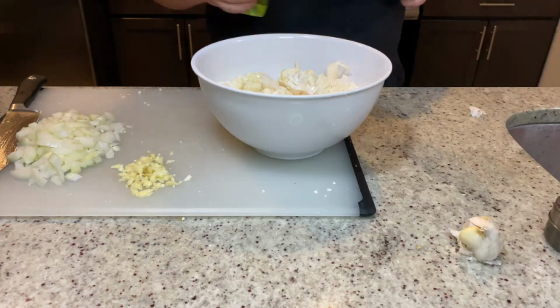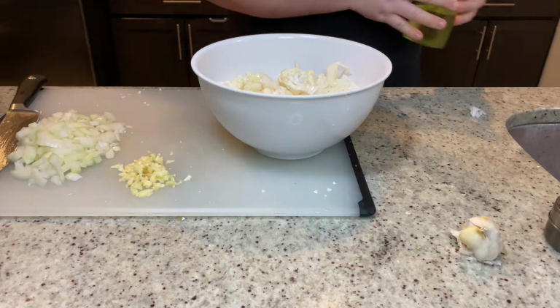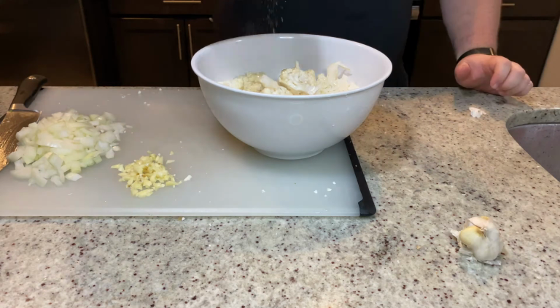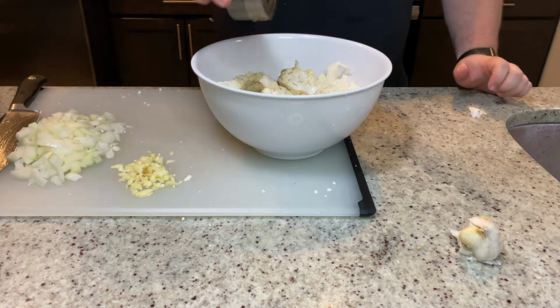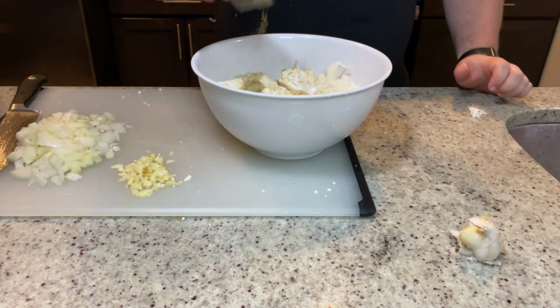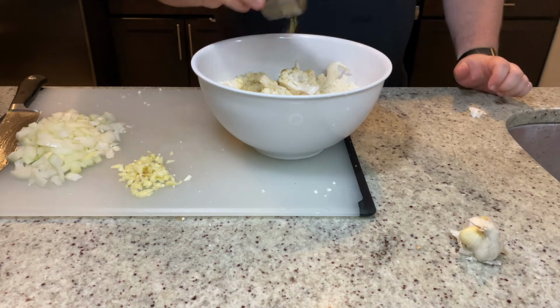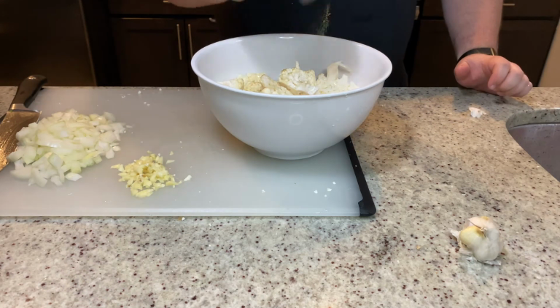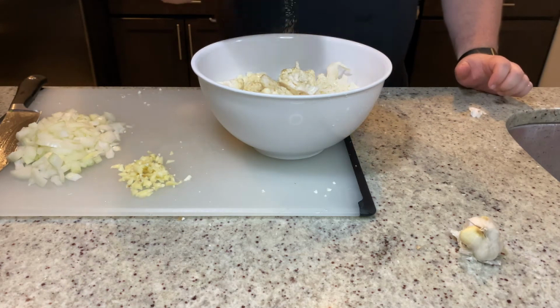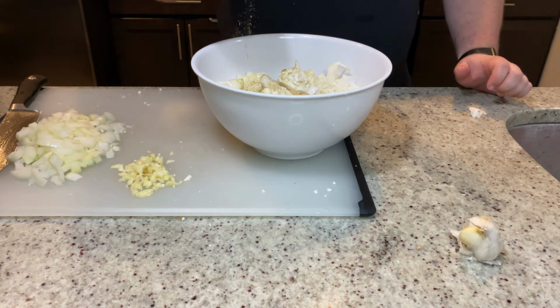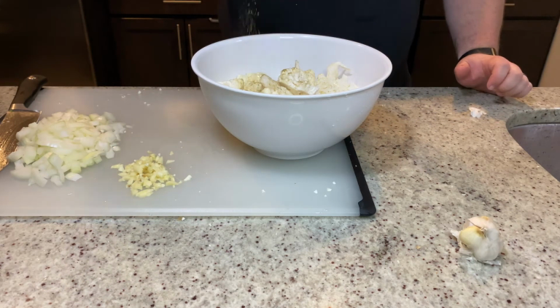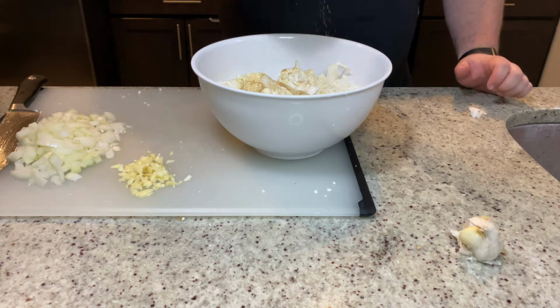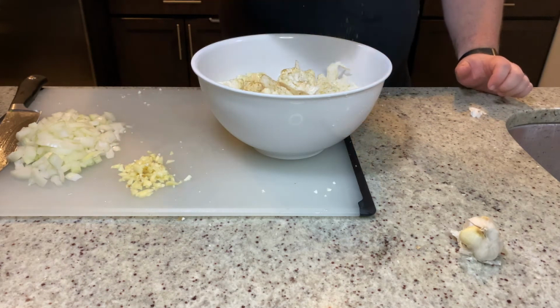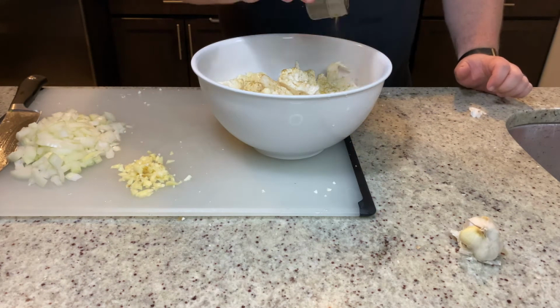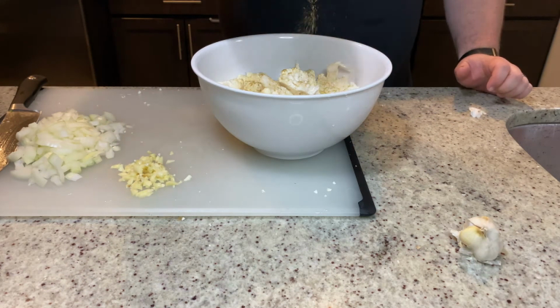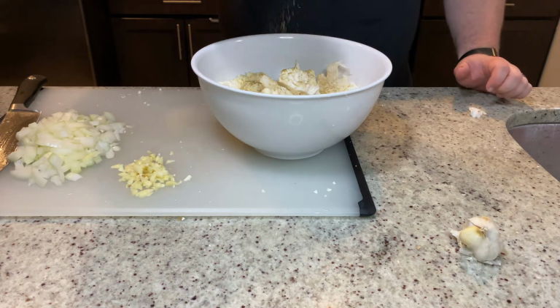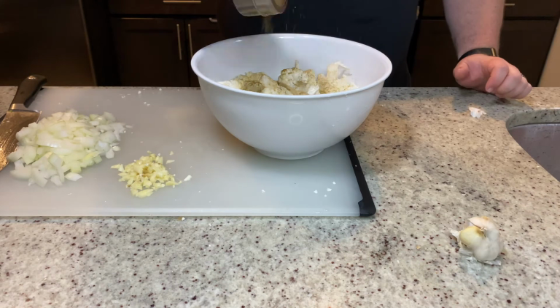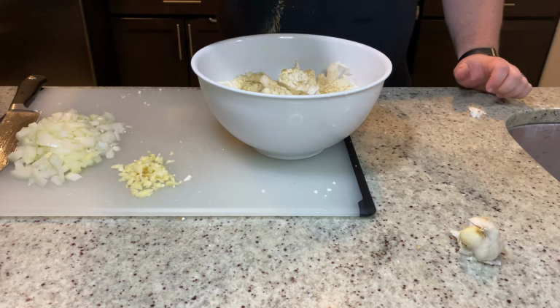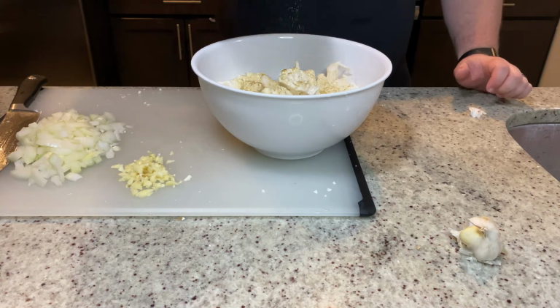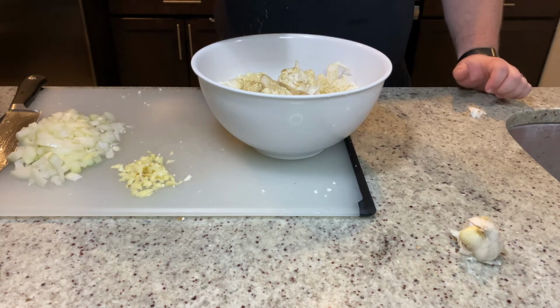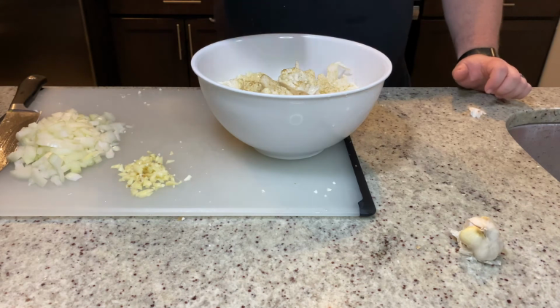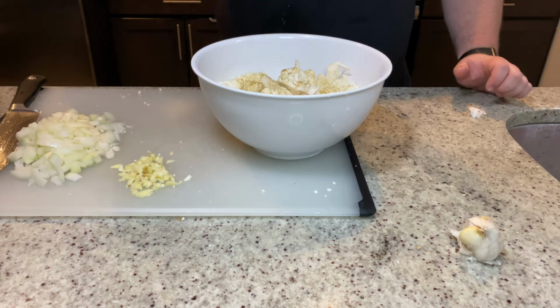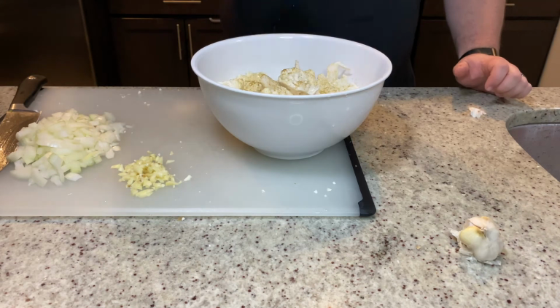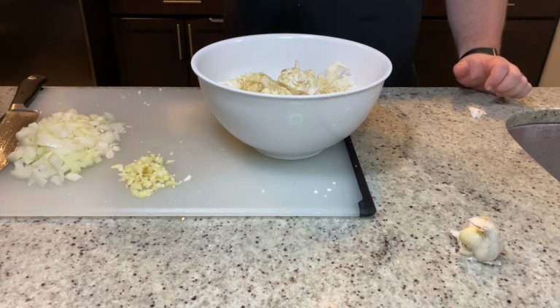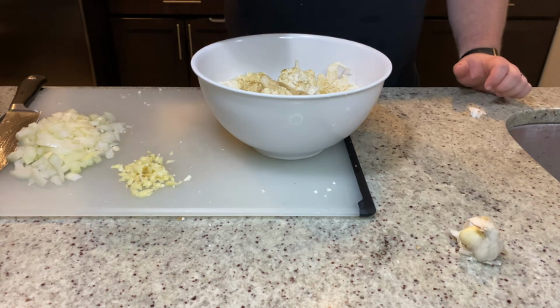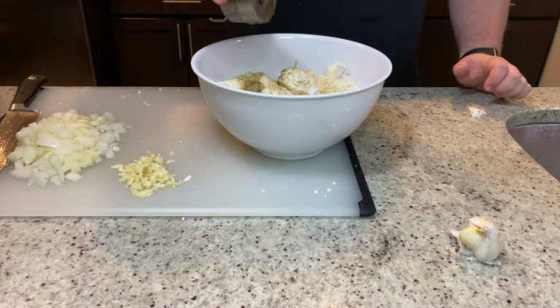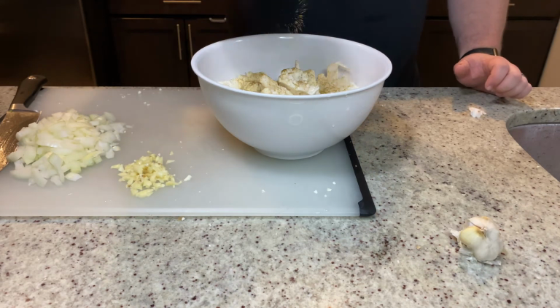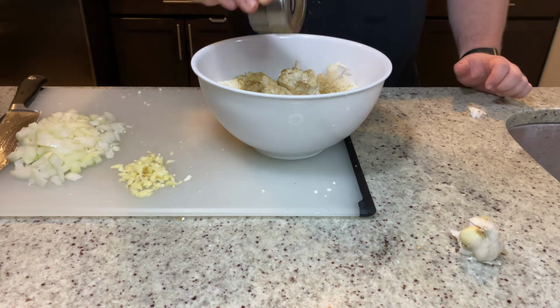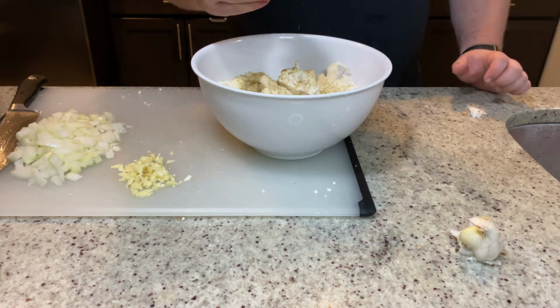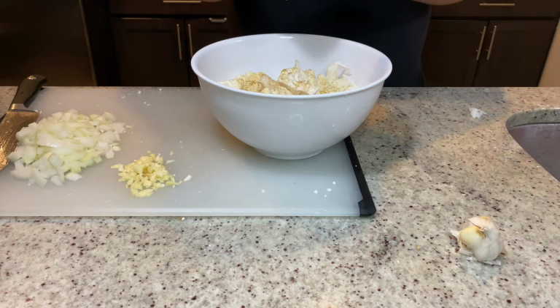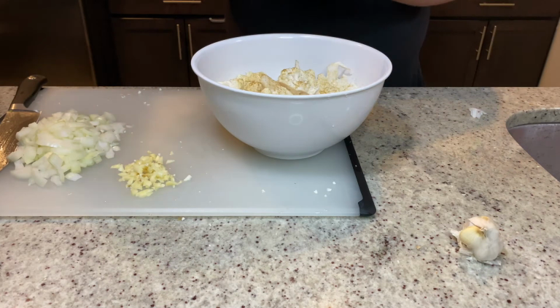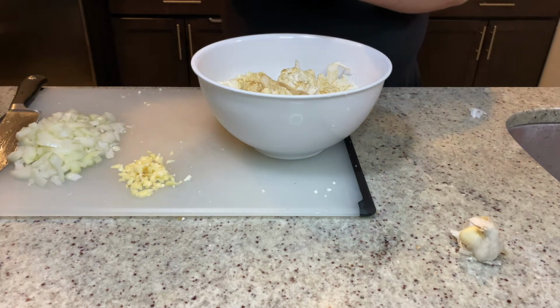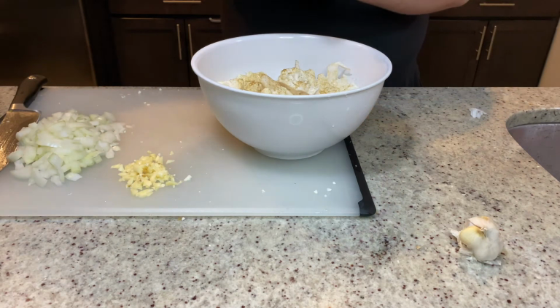Next you're going to drizzle some olive oil on the cauliflower, add some cumin and some salt. I'm going to roast this at a 475 degree oven for about 15 minutes, or until the cauliflower is fully cooked through.